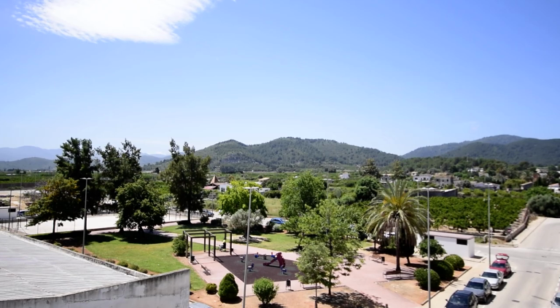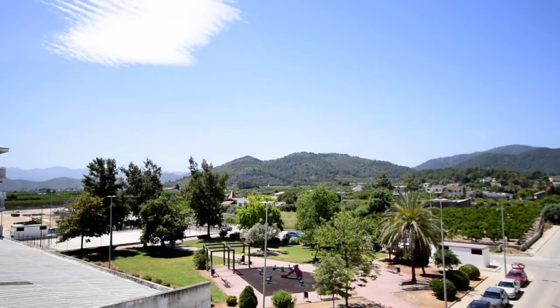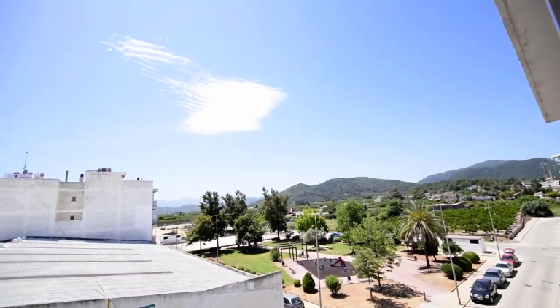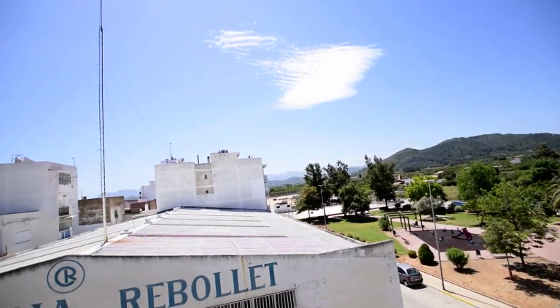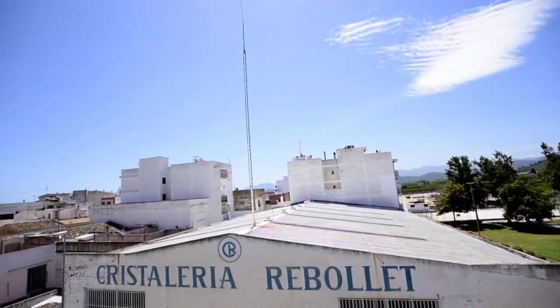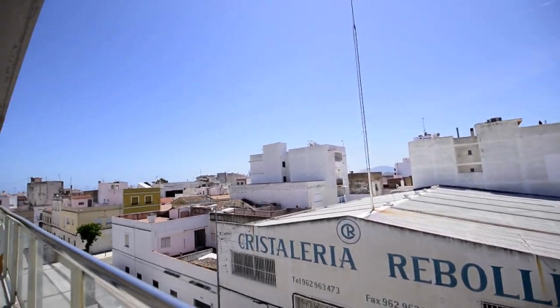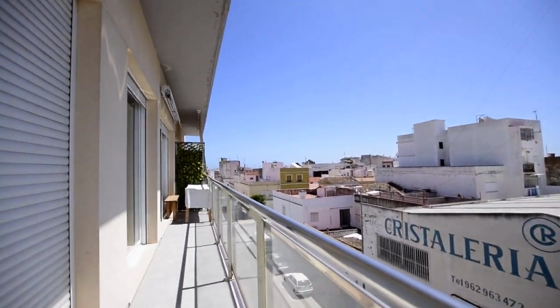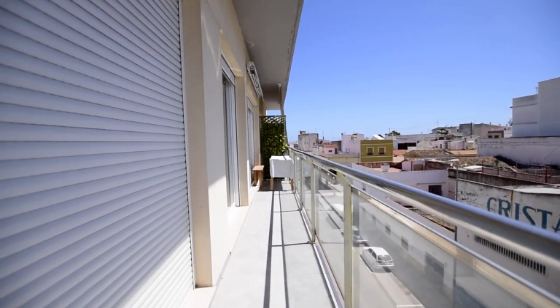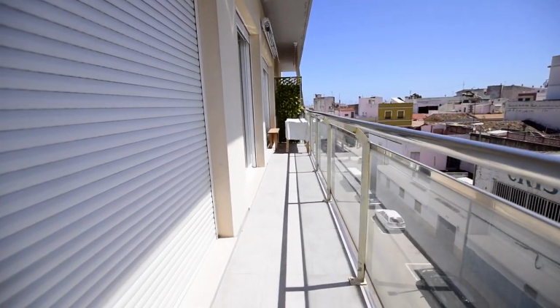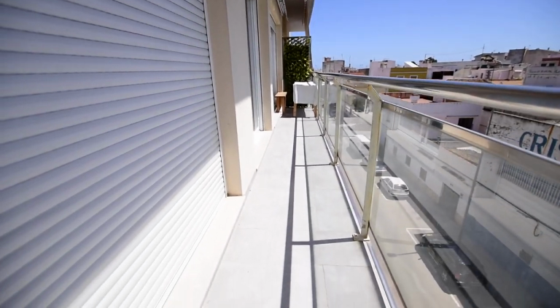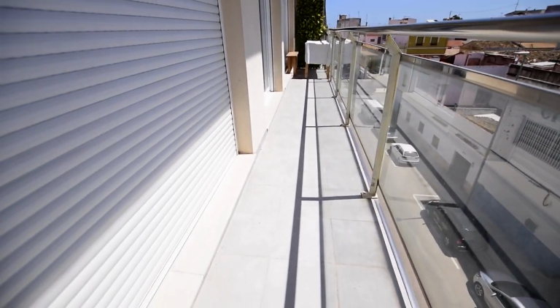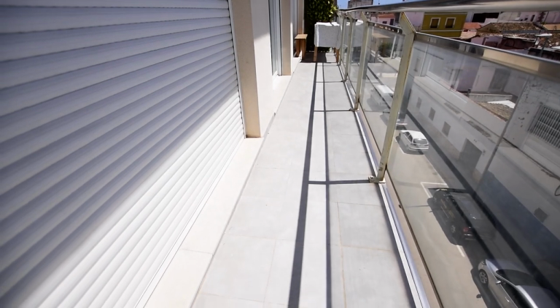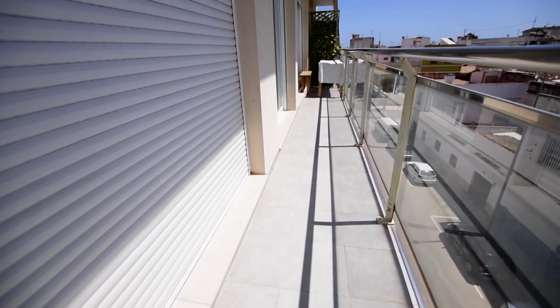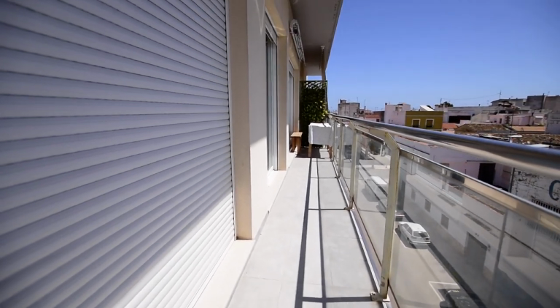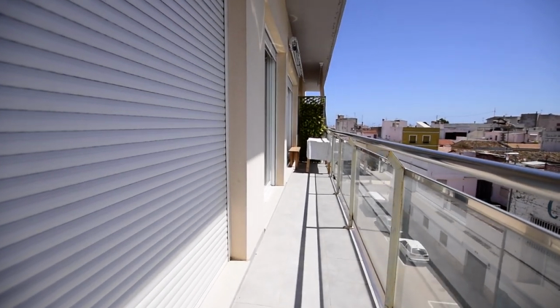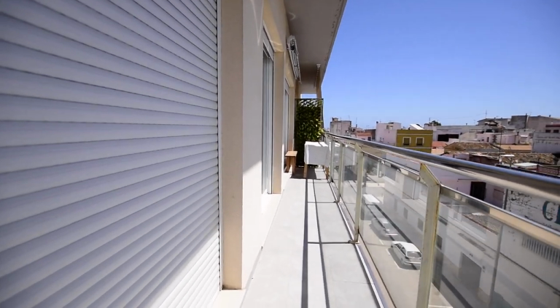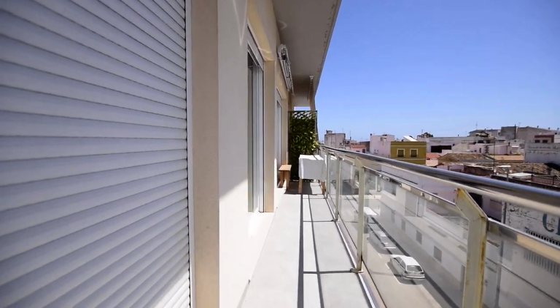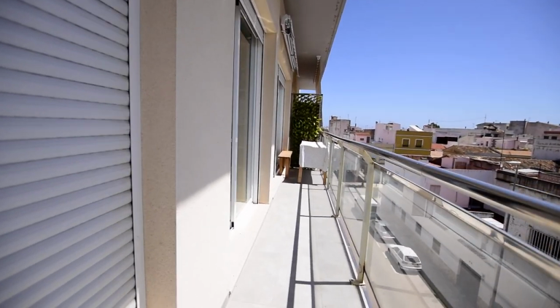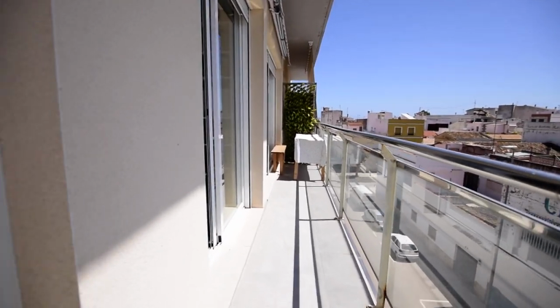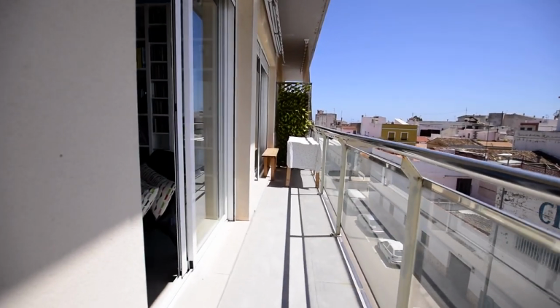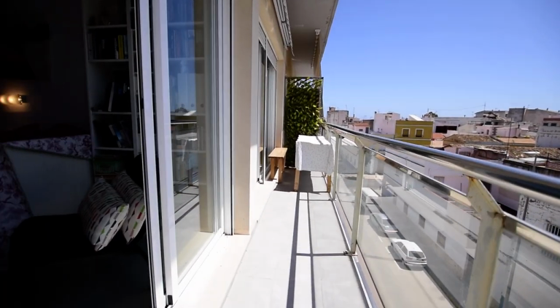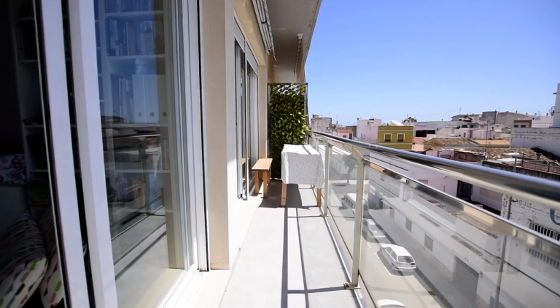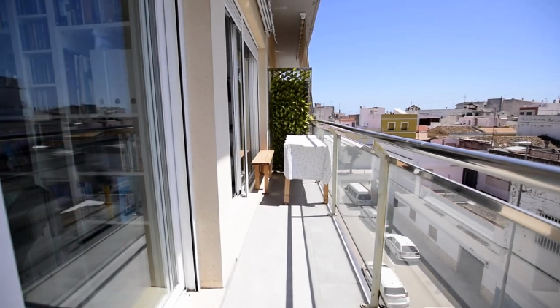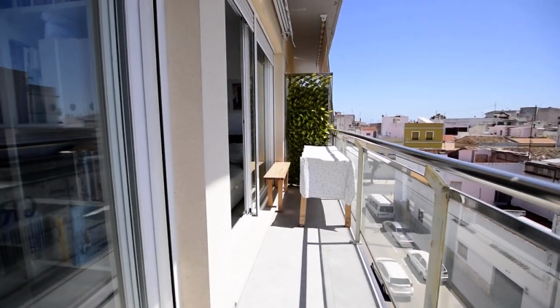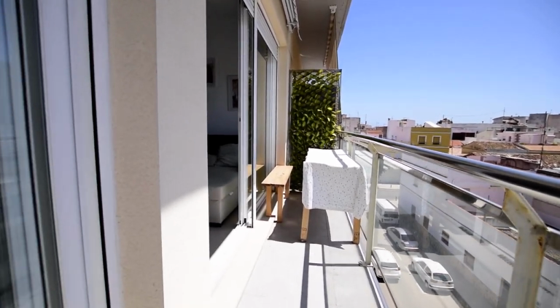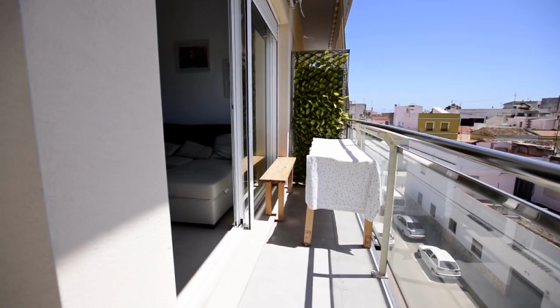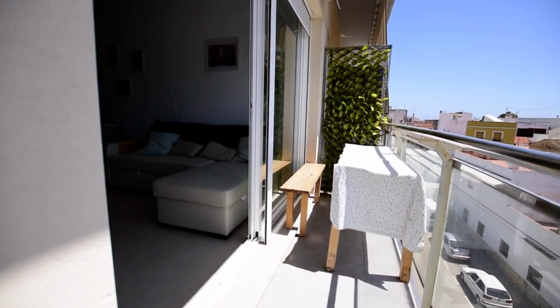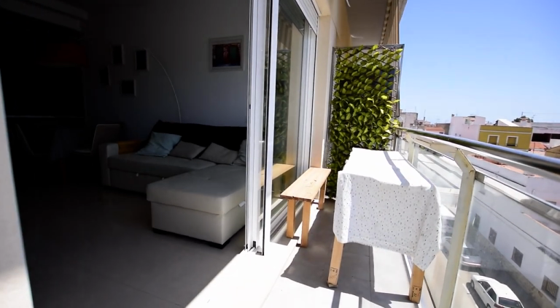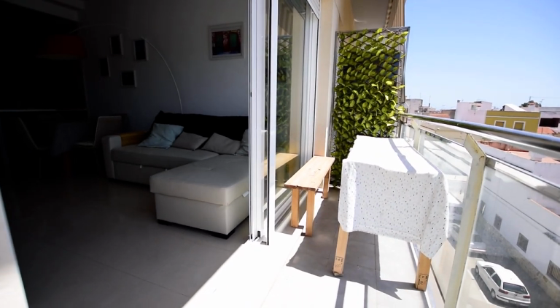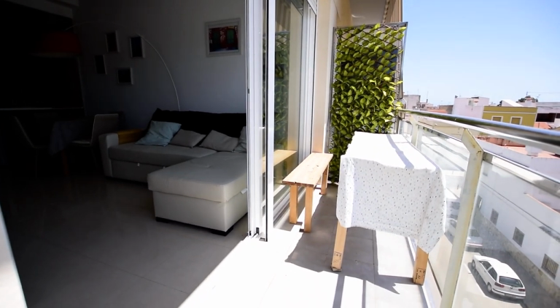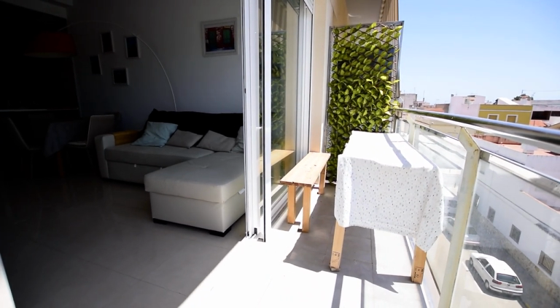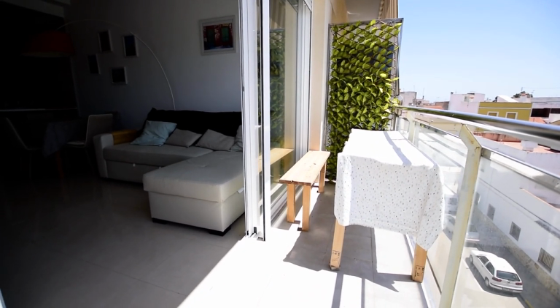We're in a very sunny position, a very decent size outside seating area. It's a penthouse so there's no one above, and there's a roof terrace above which I'm going to have photographs for.